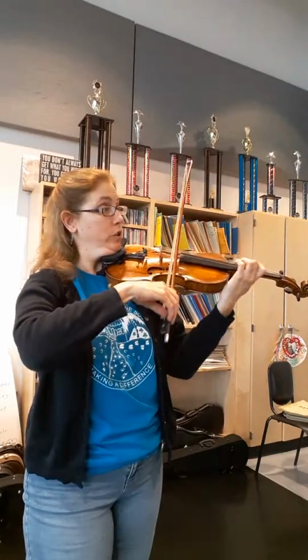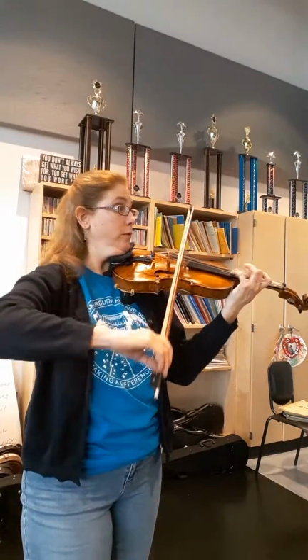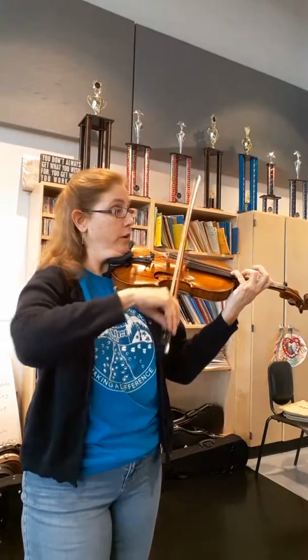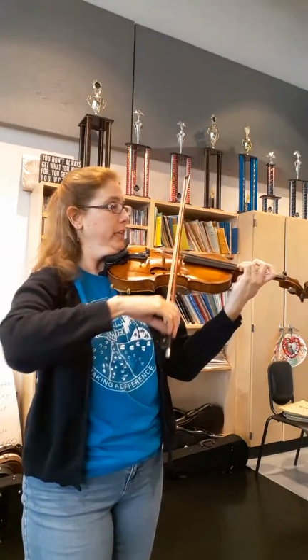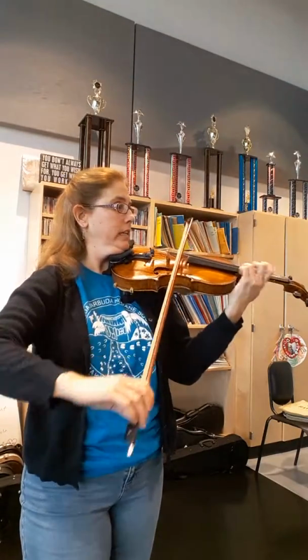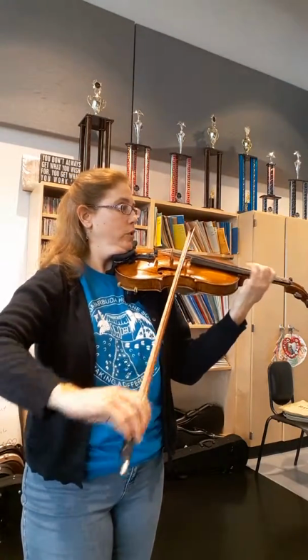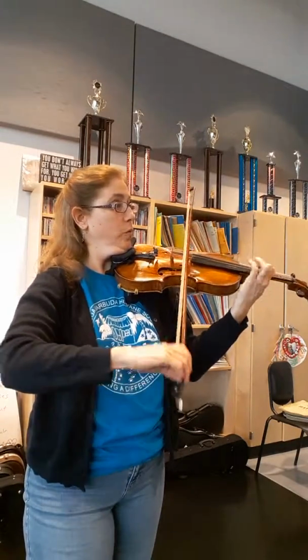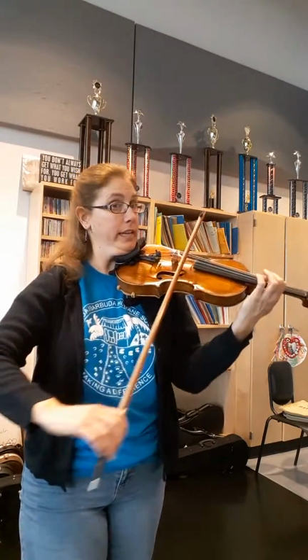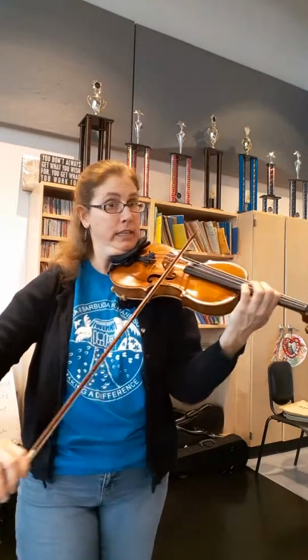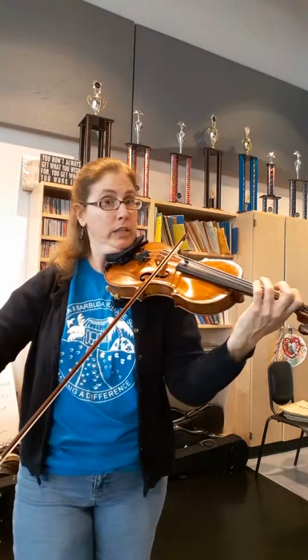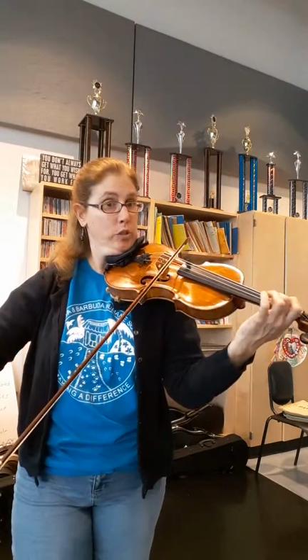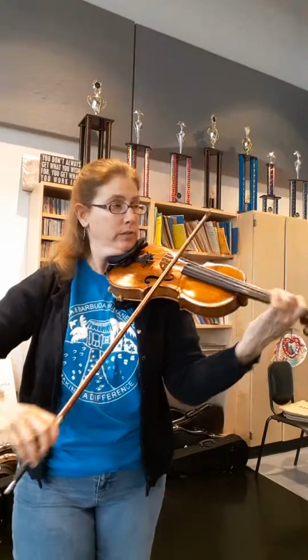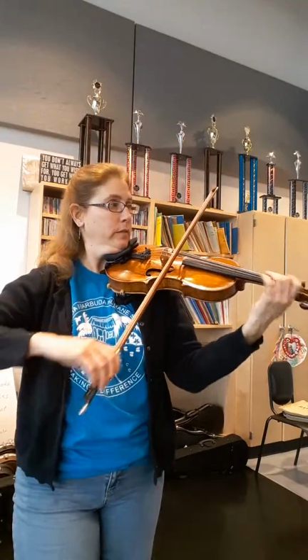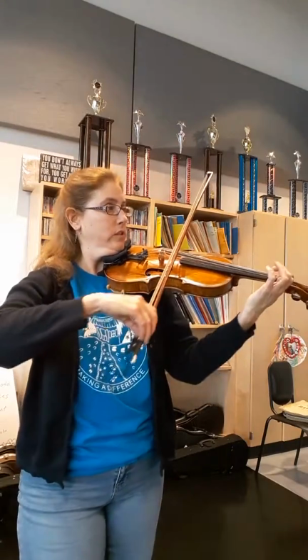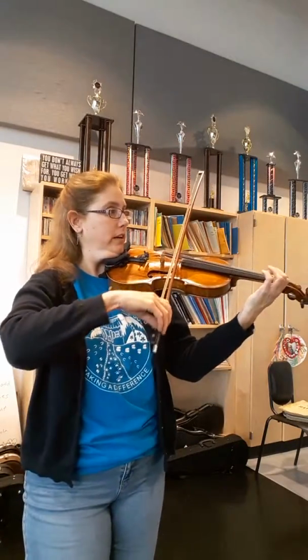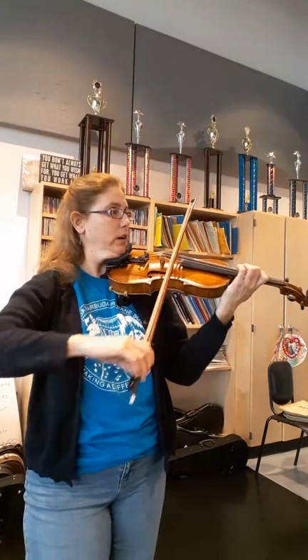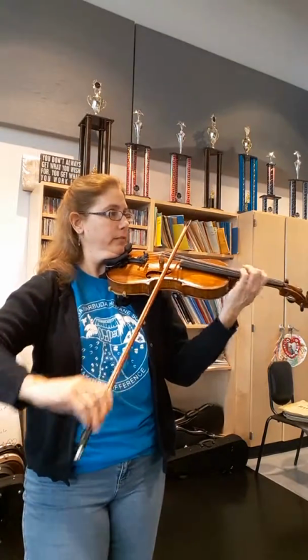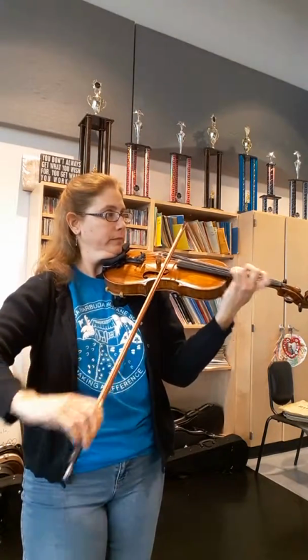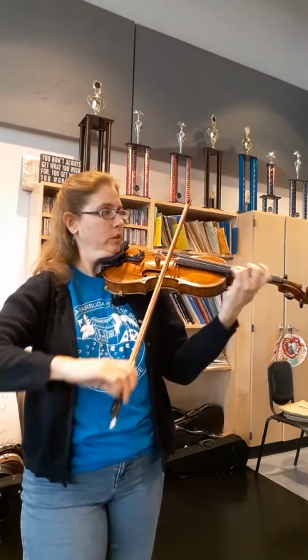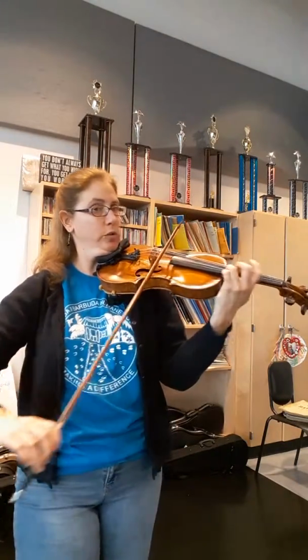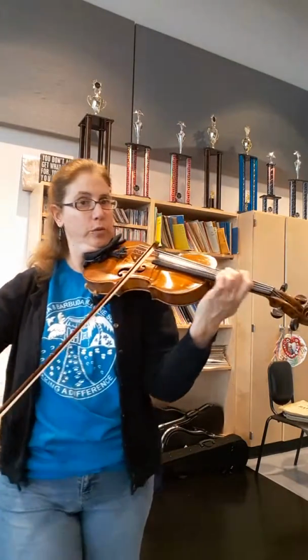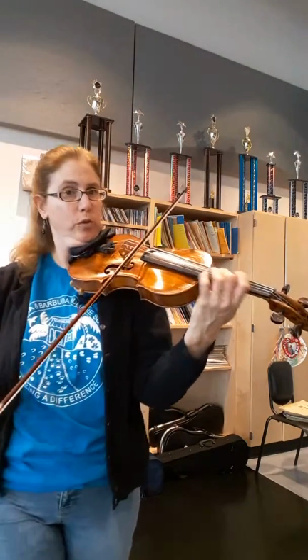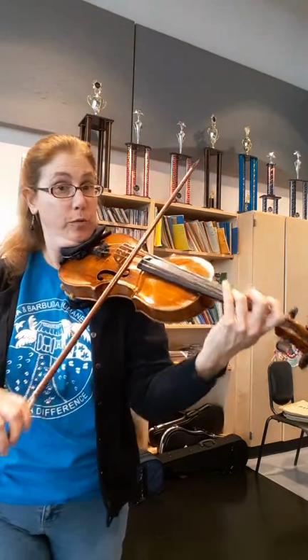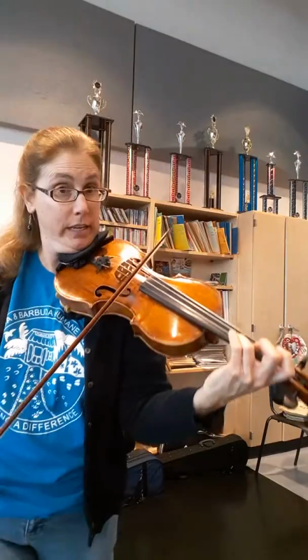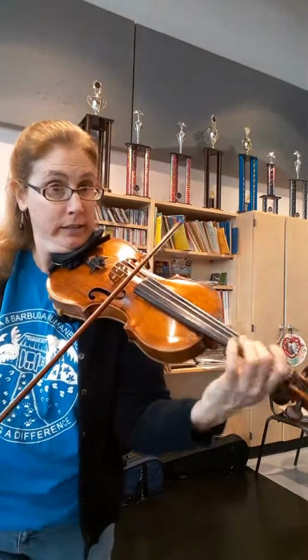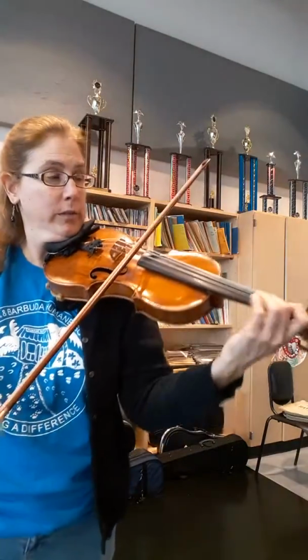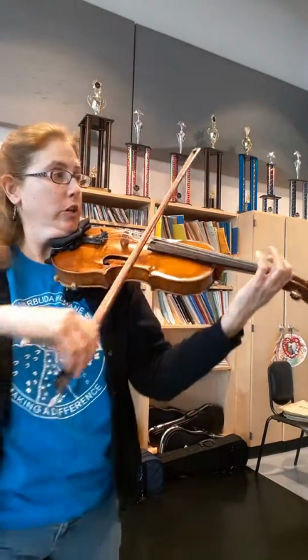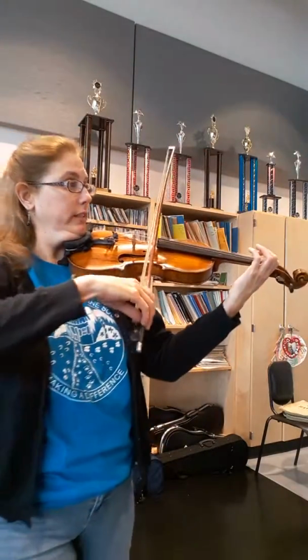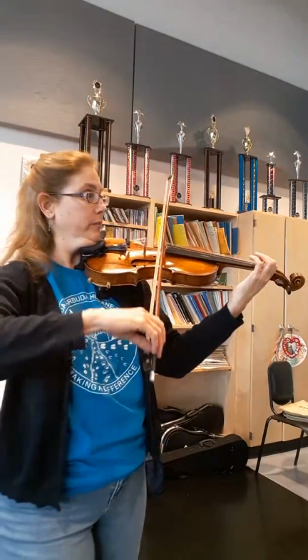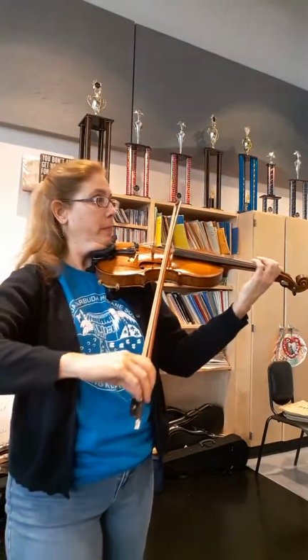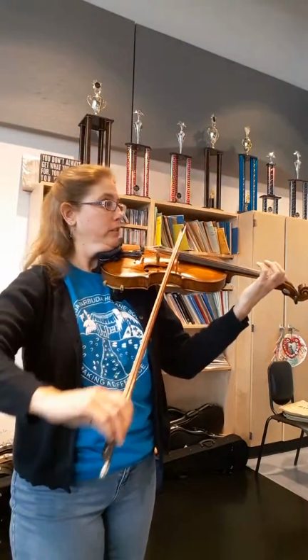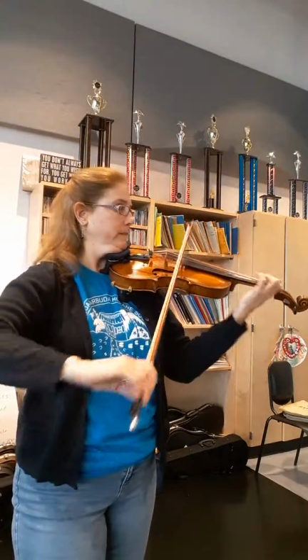Two, four, three. Two, one. And shift there. Or you could also do two, three, if you want to go earlier.